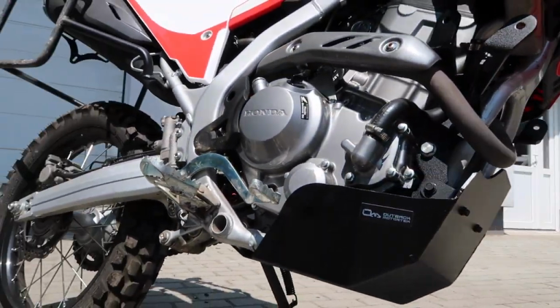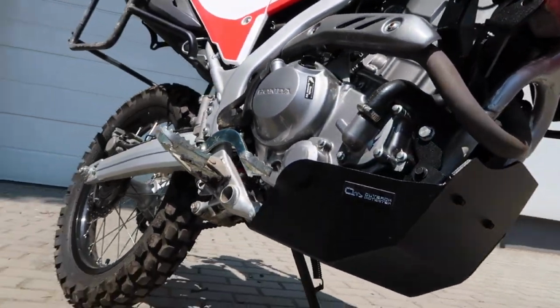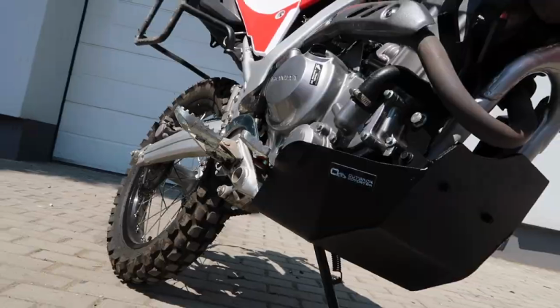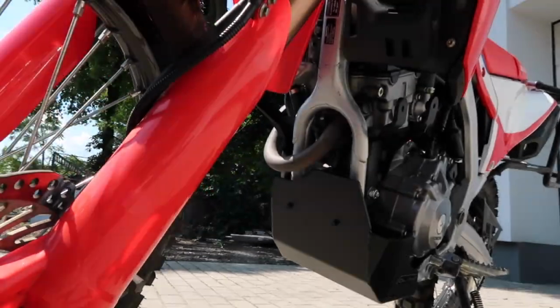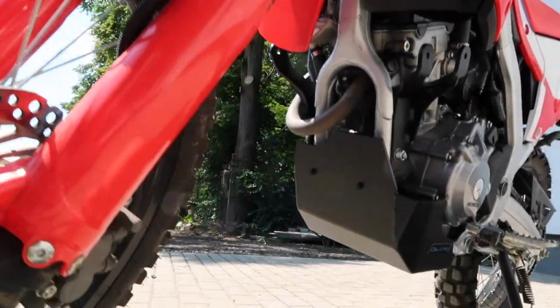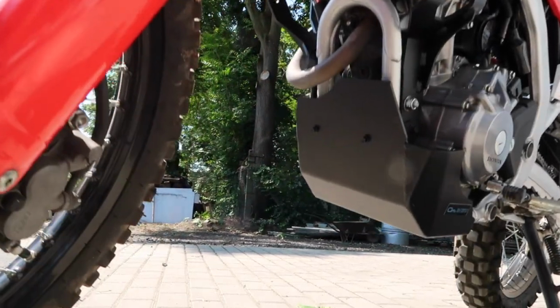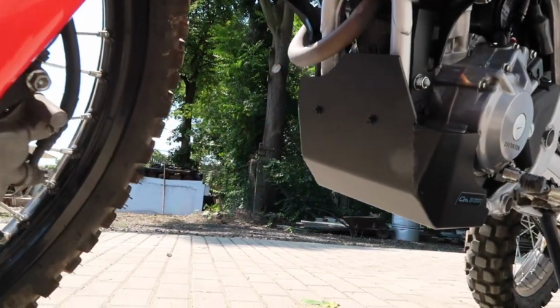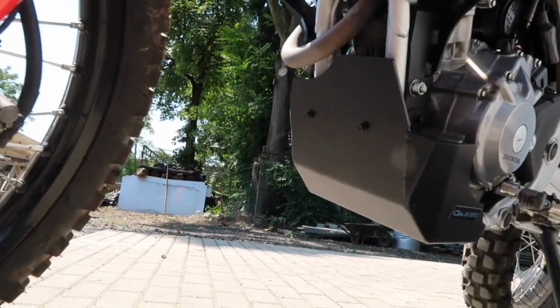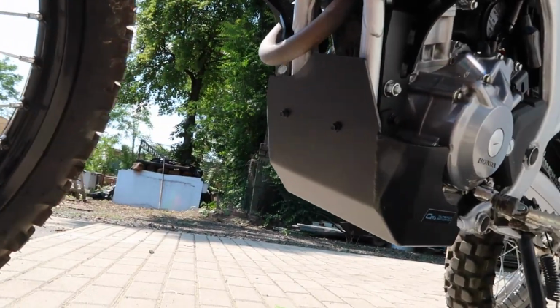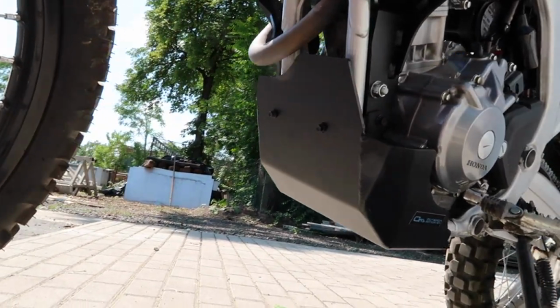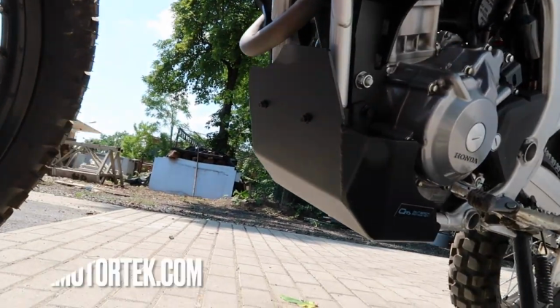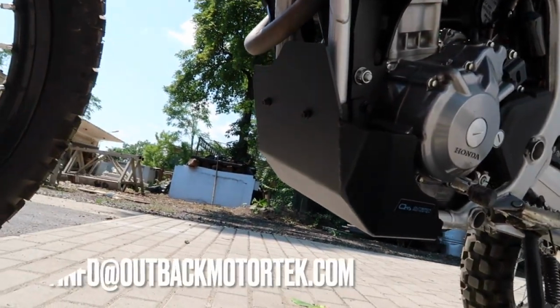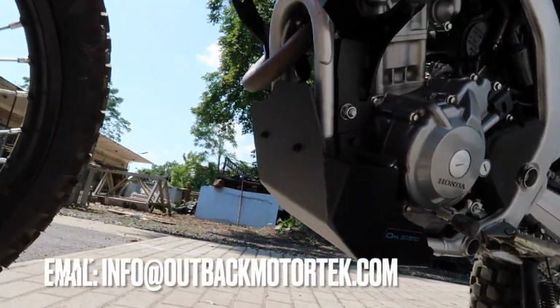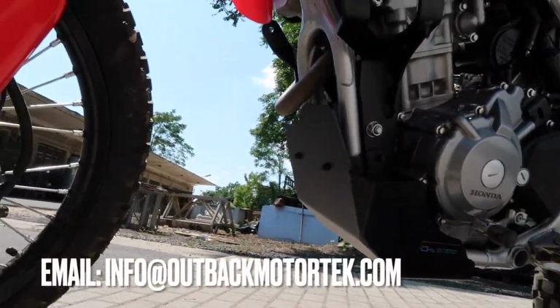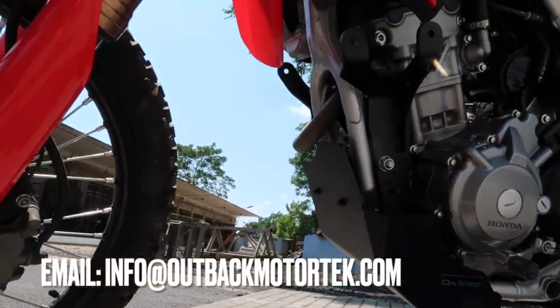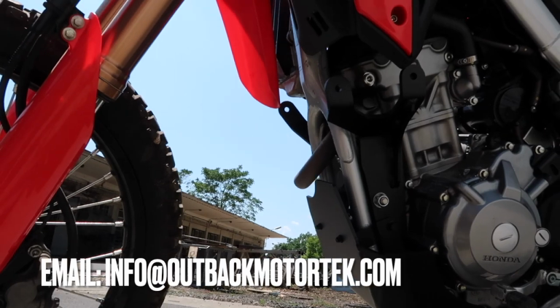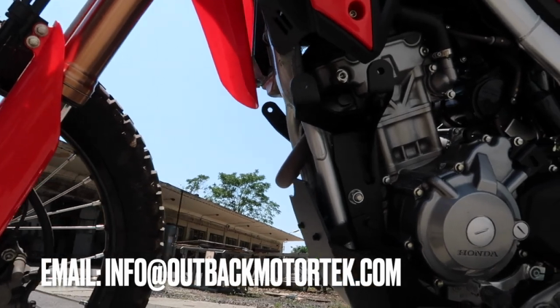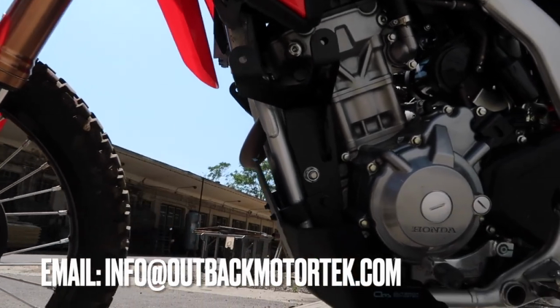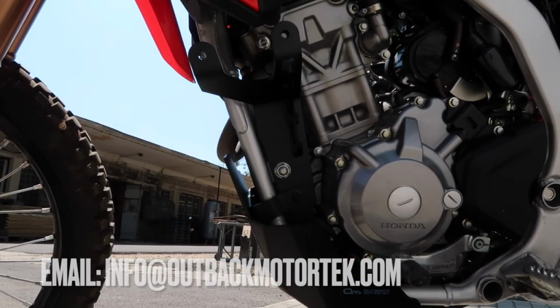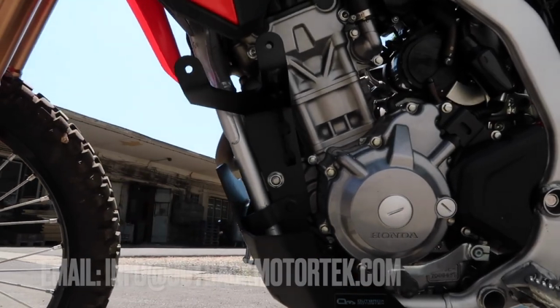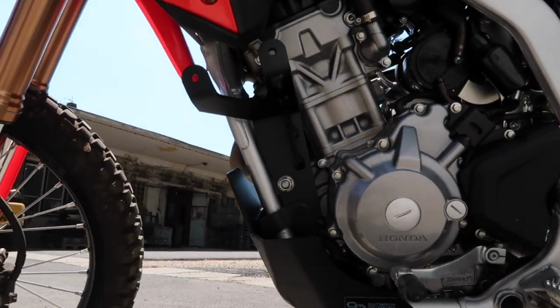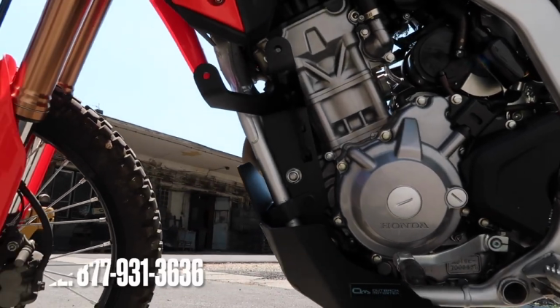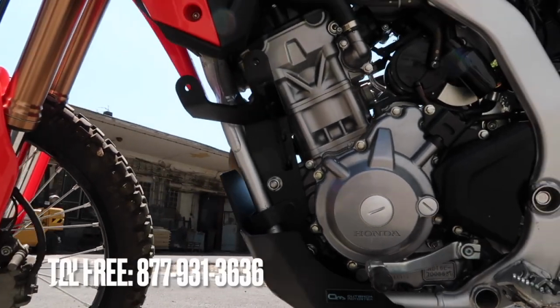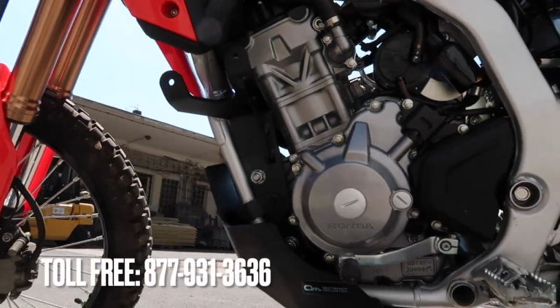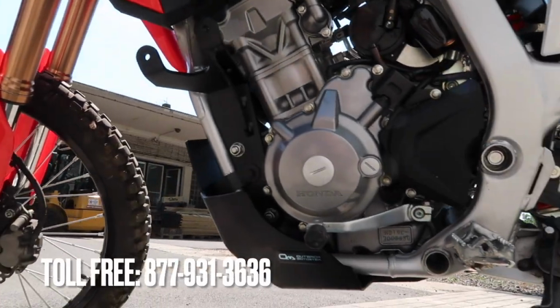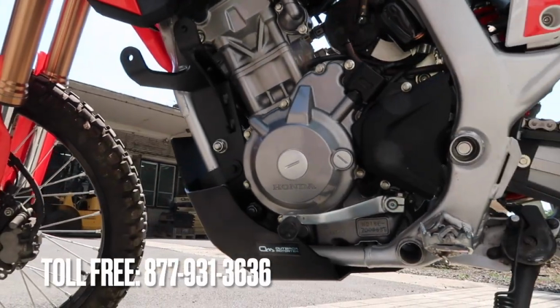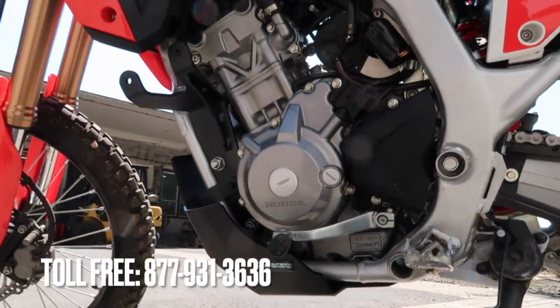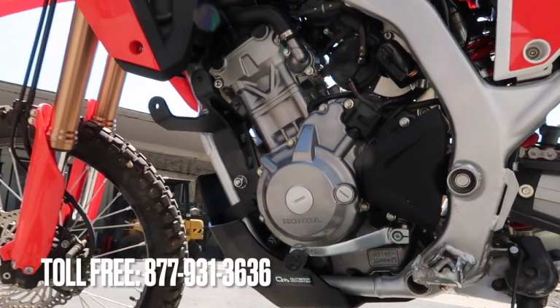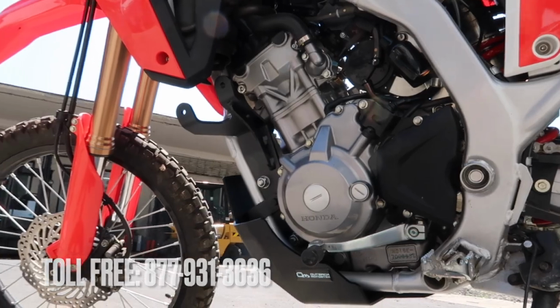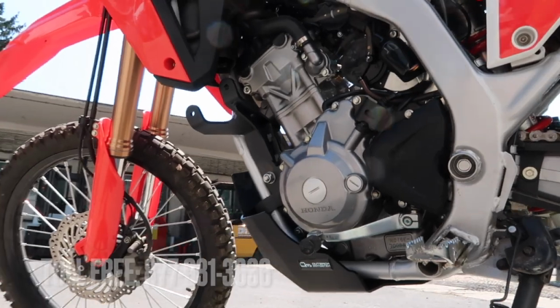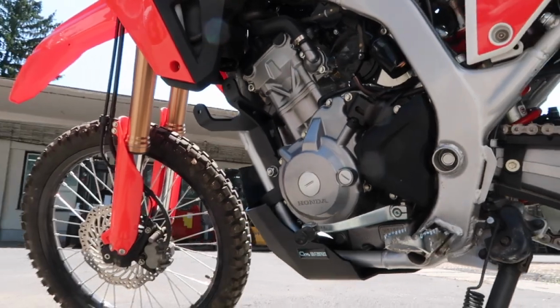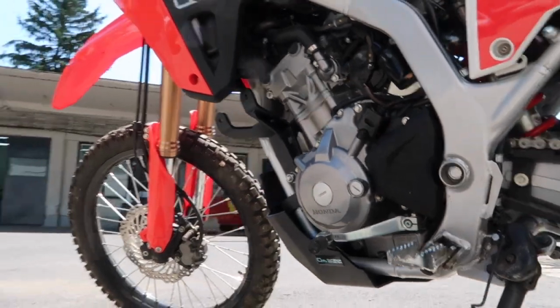Should you have any questions, feel free to reach out to us at info@OutbackMotorTech.com or call toll free 877-931-3636. Thanks for watching.